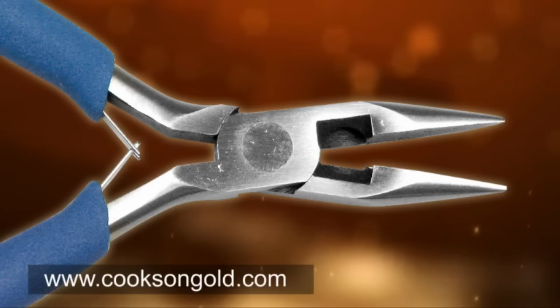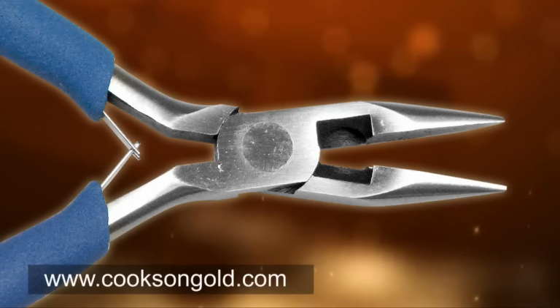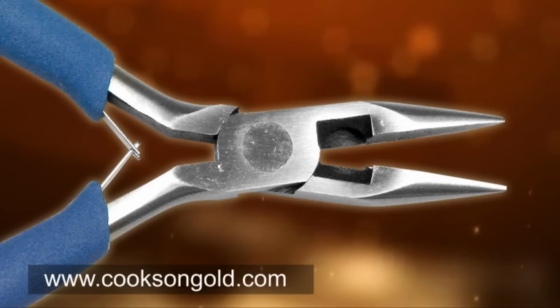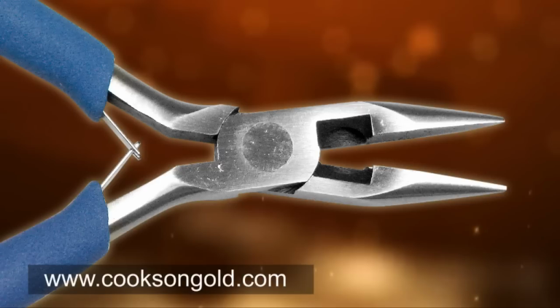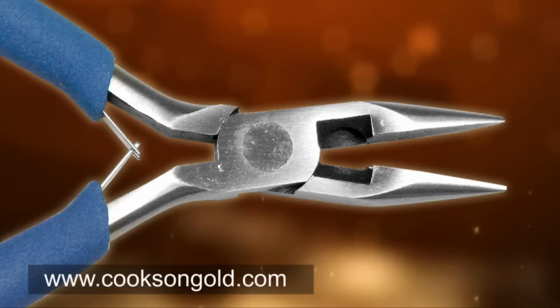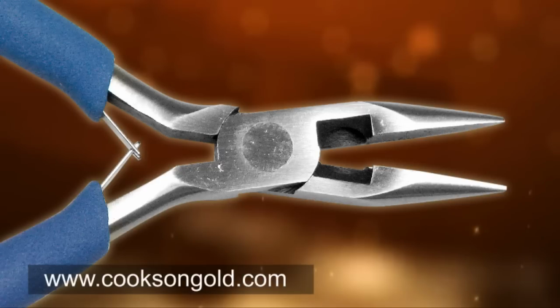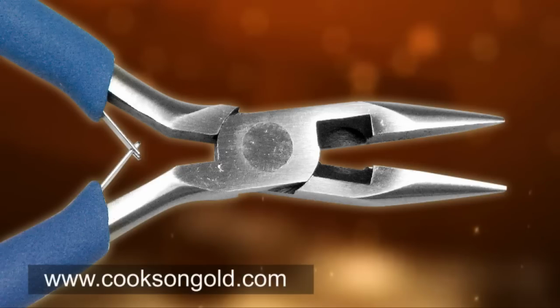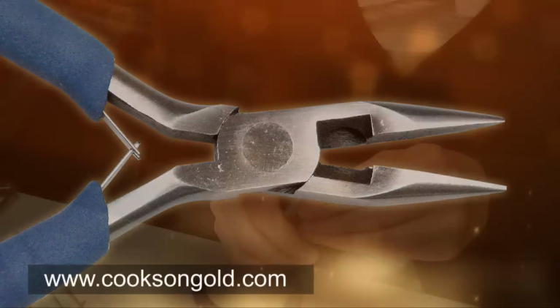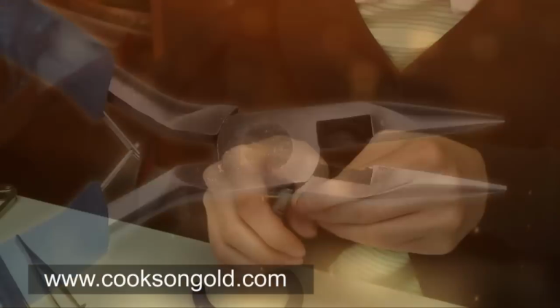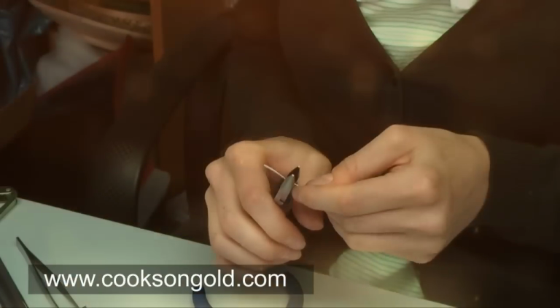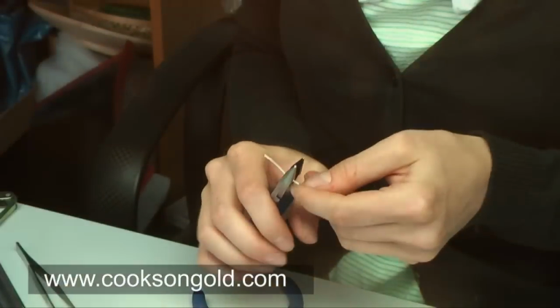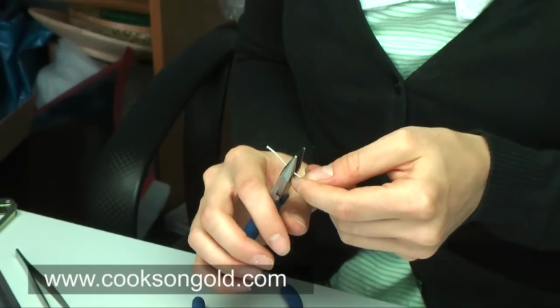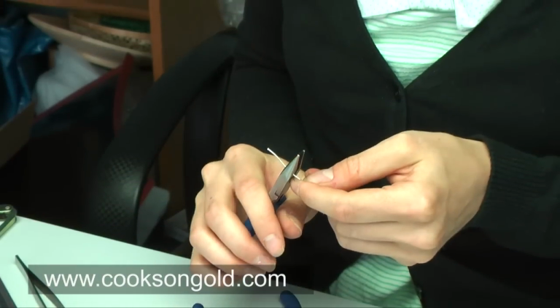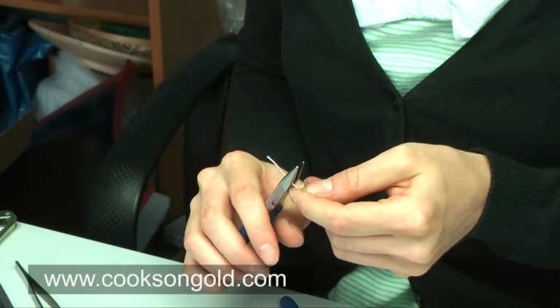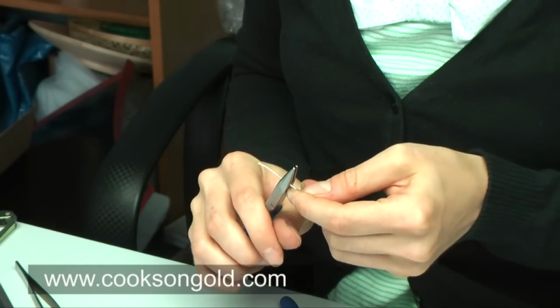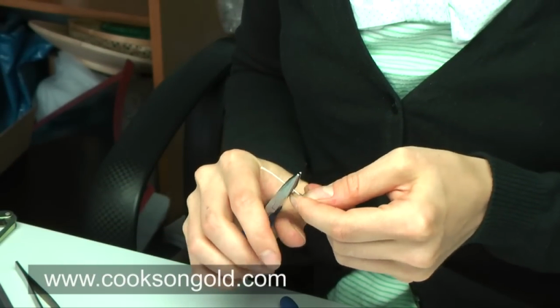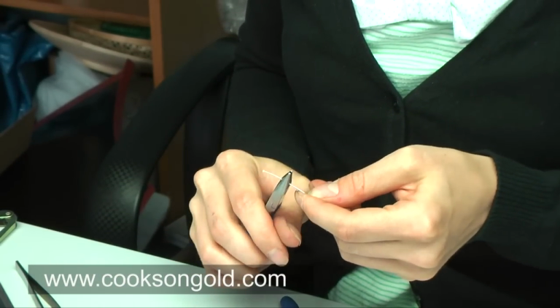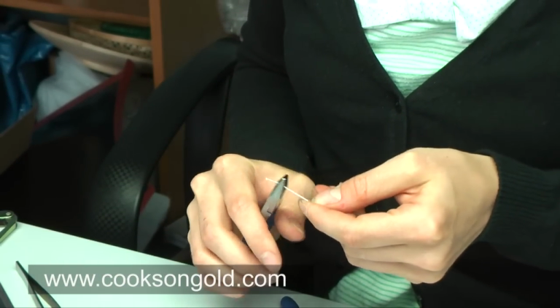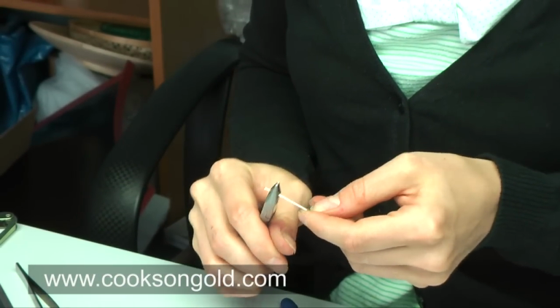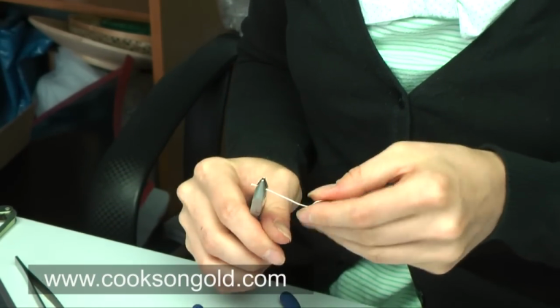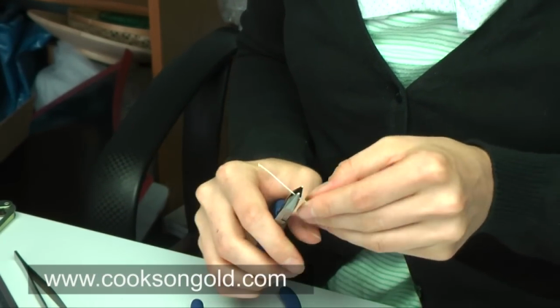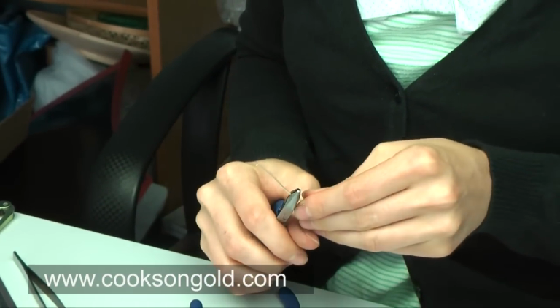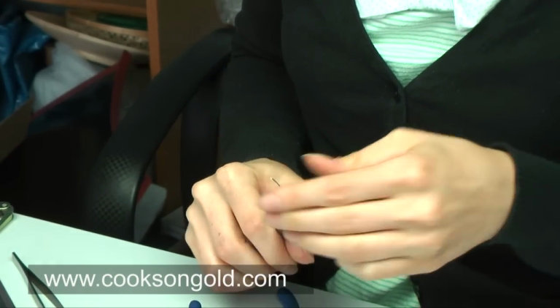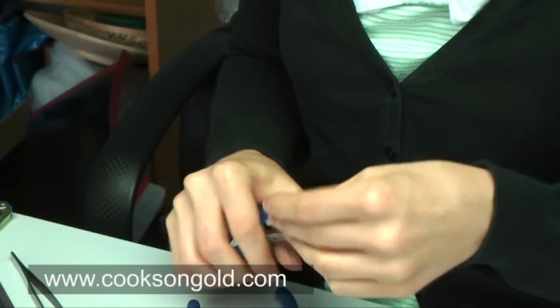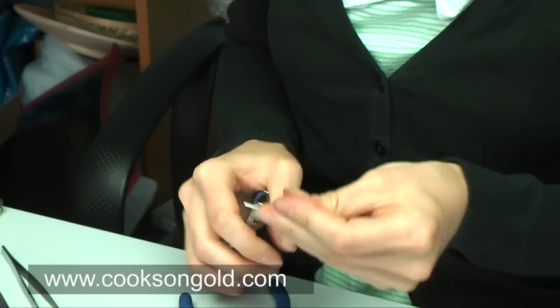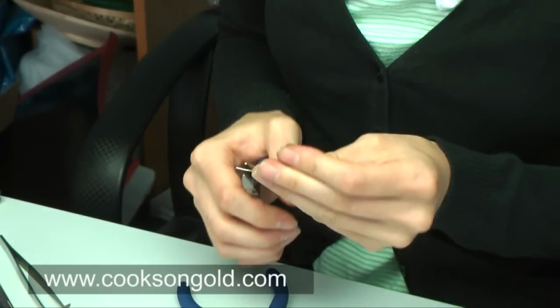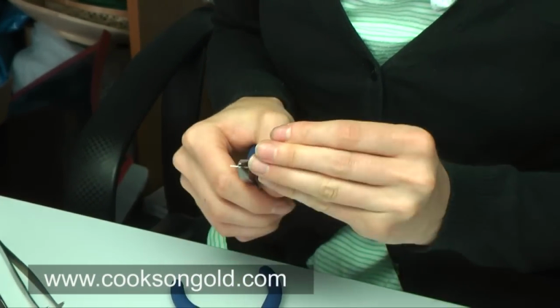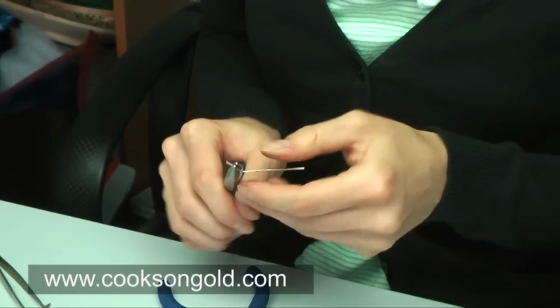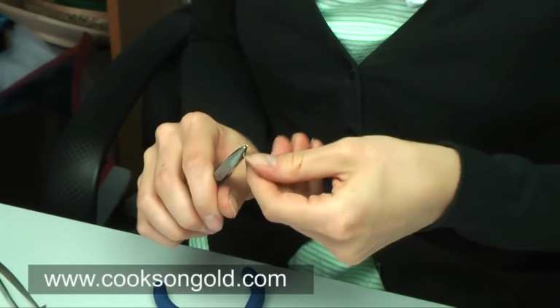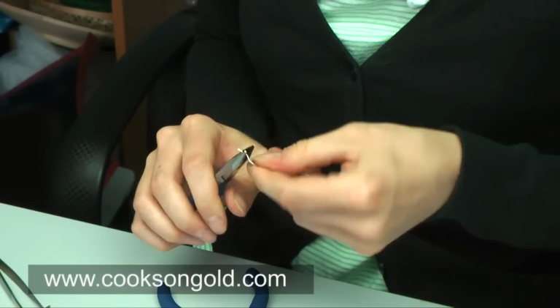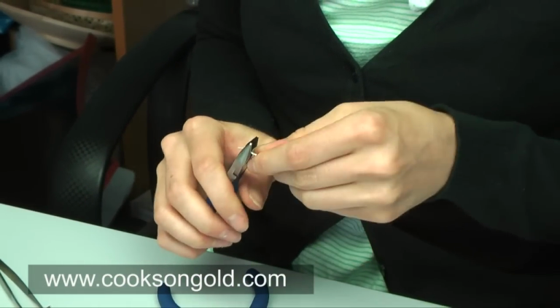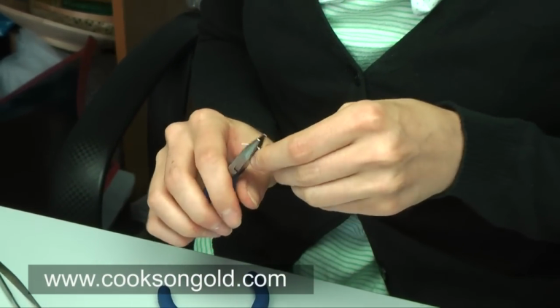Chain nose pliers — the perfect tool for forming and wrapping wire, also really useful for a variety of jewellery related tasks.